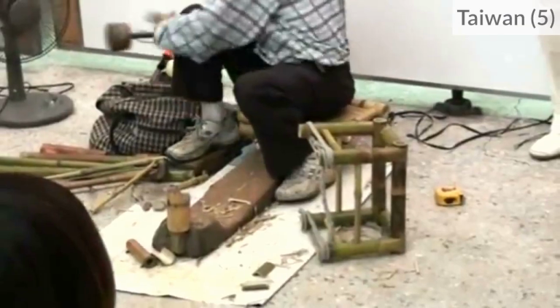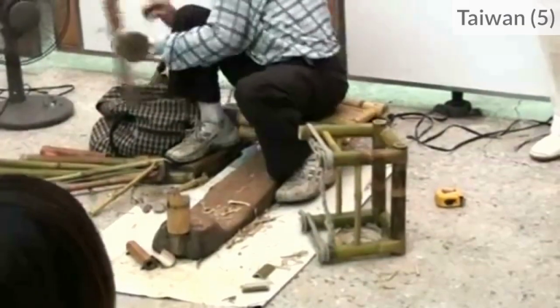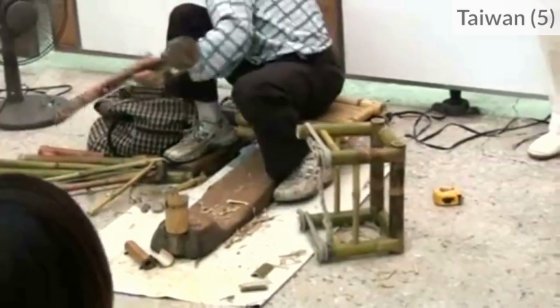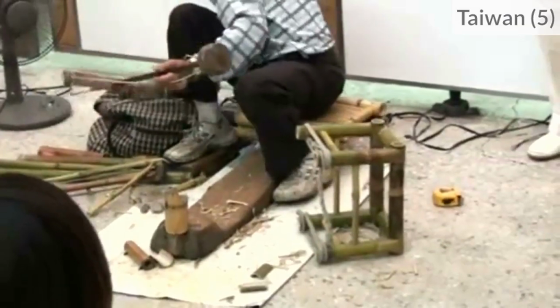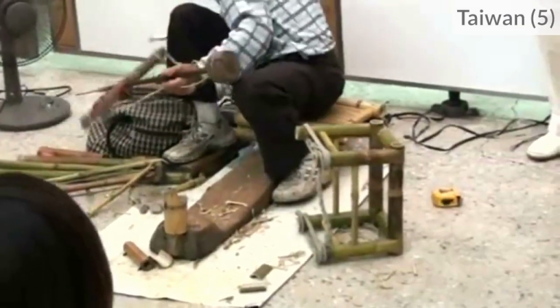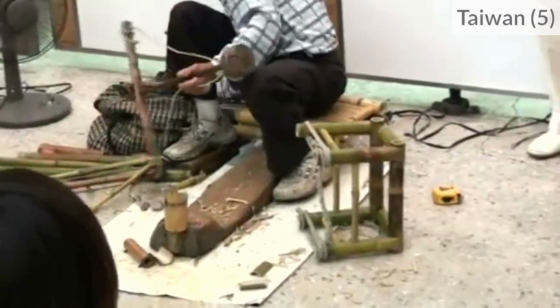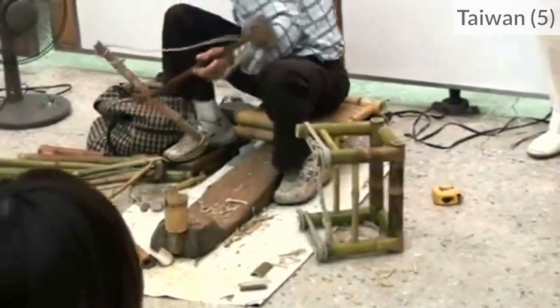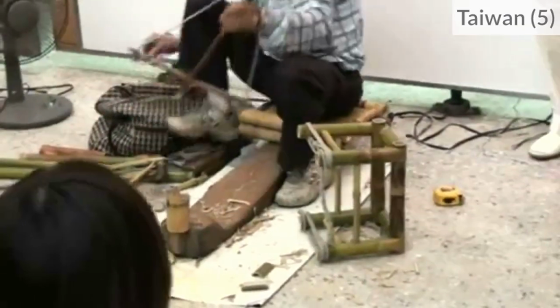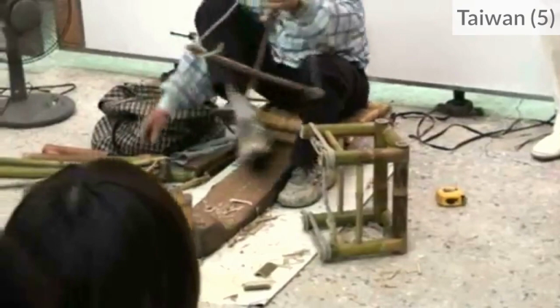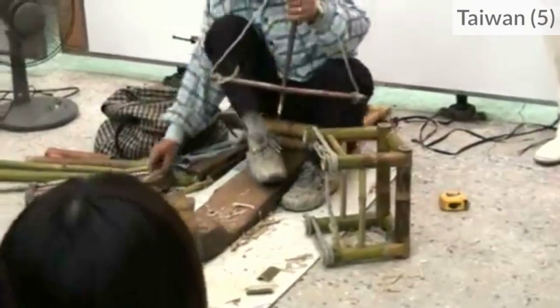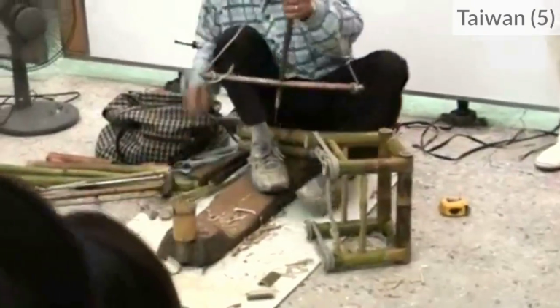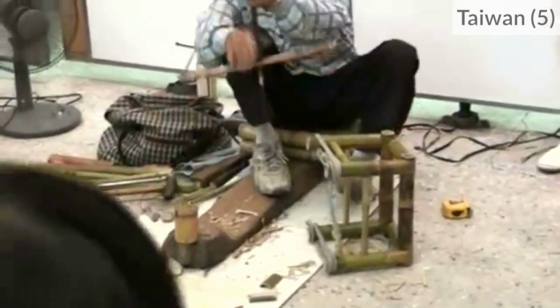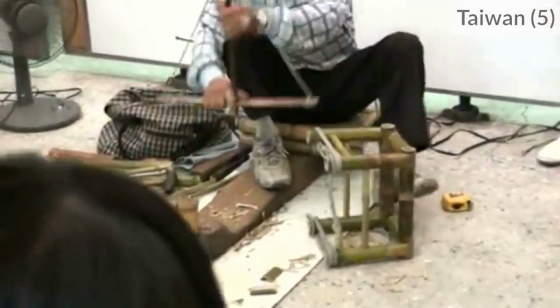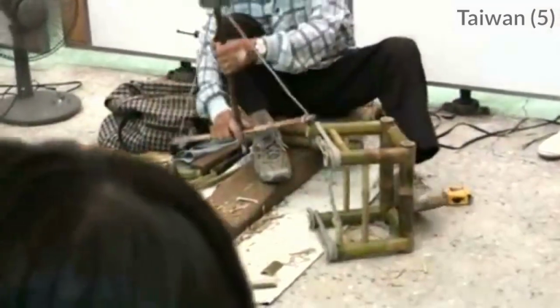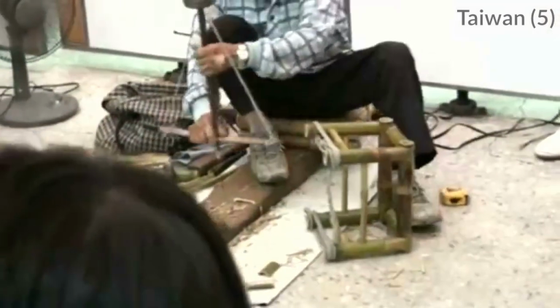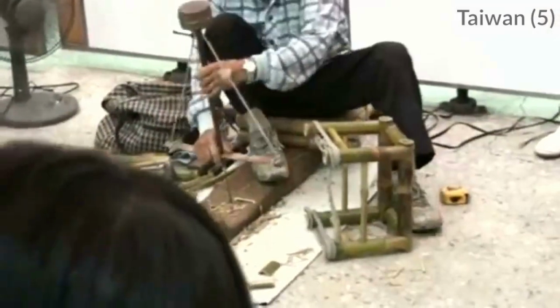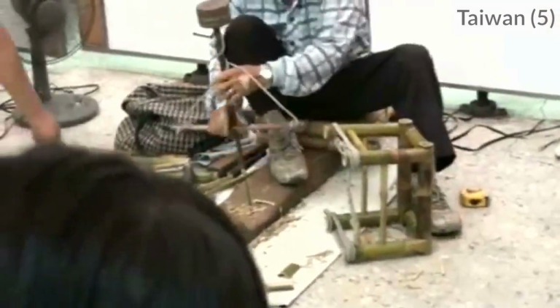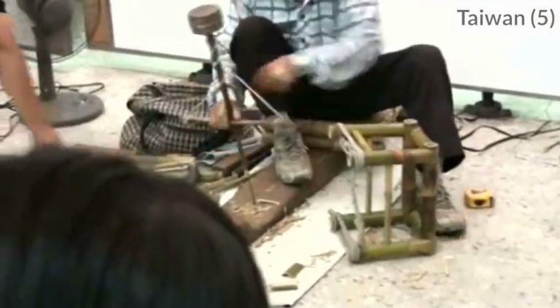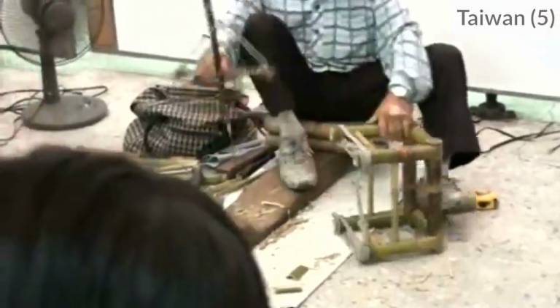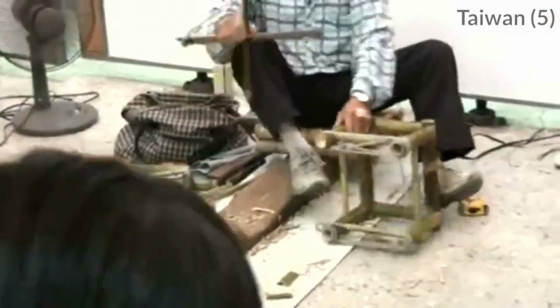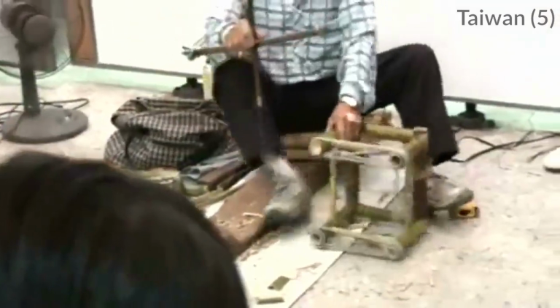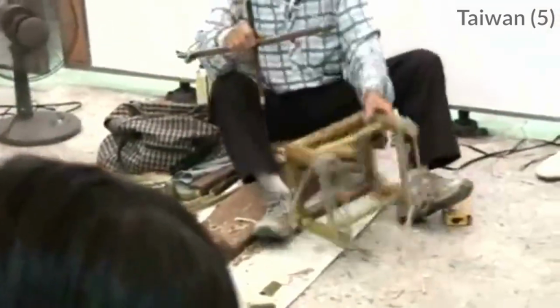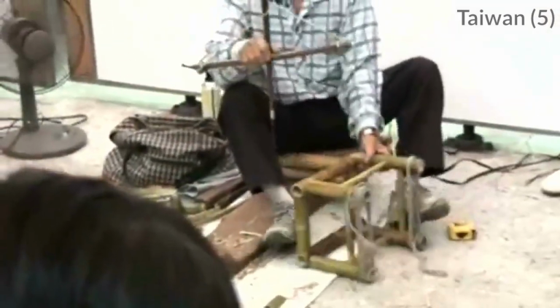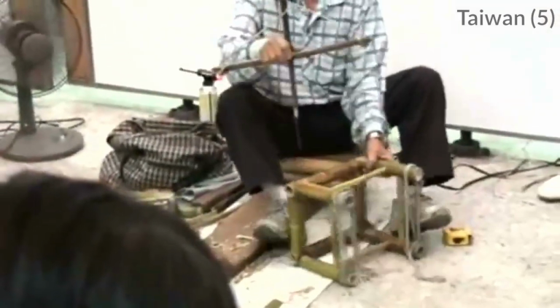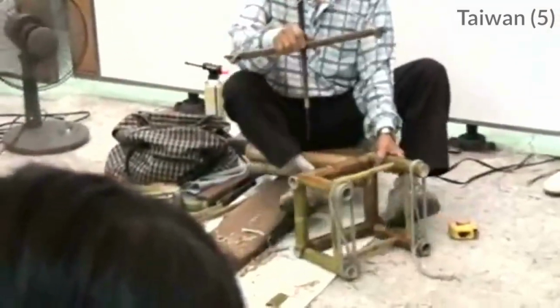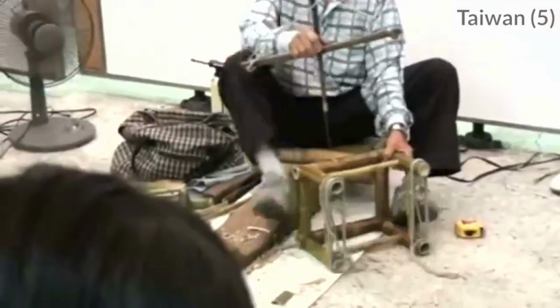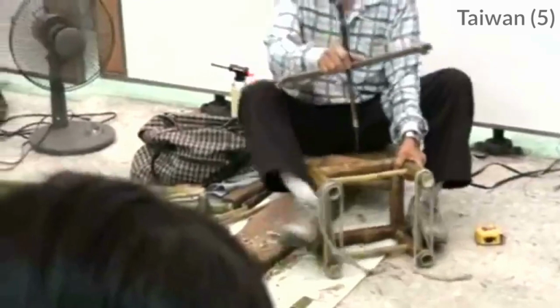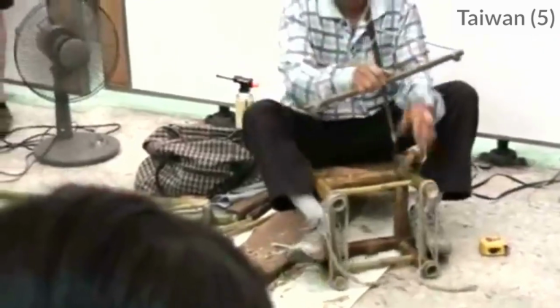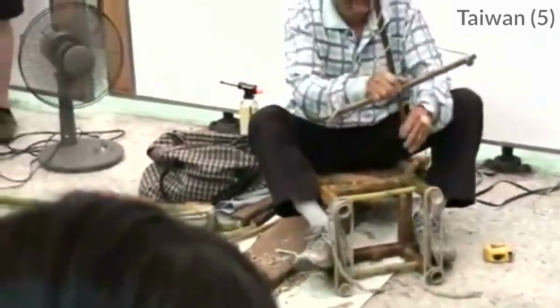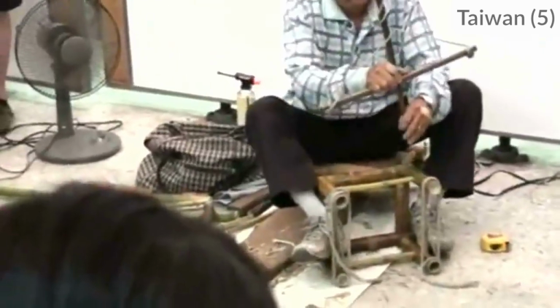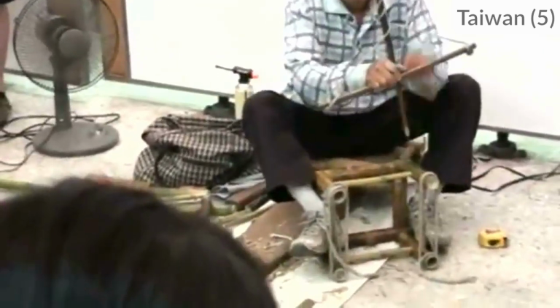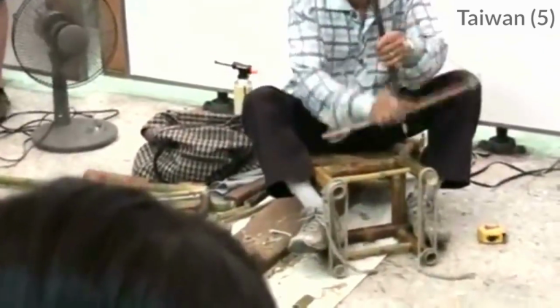But if we don't want to drill so many holes, manual drills can be very efficient — like this ancient pump drill.